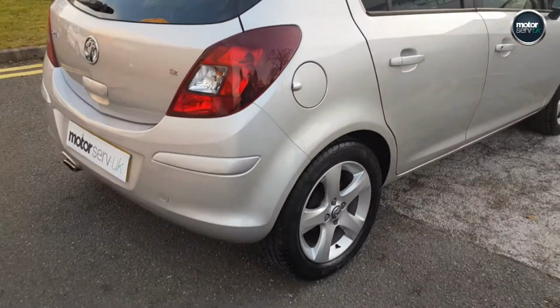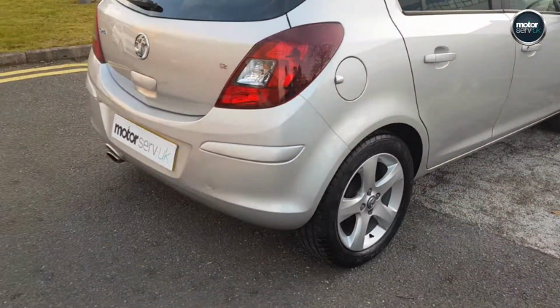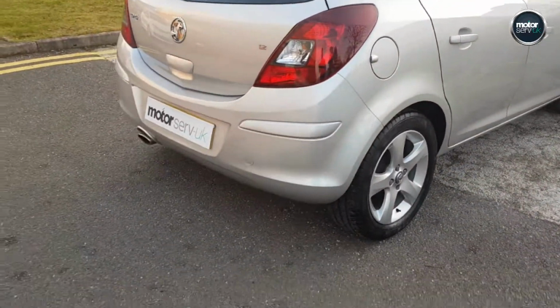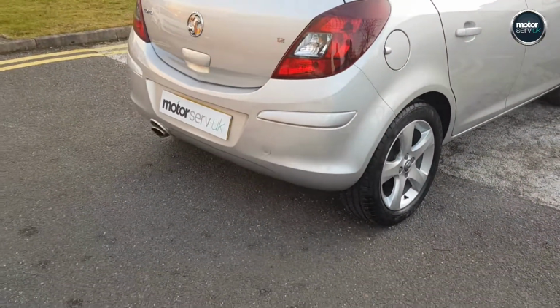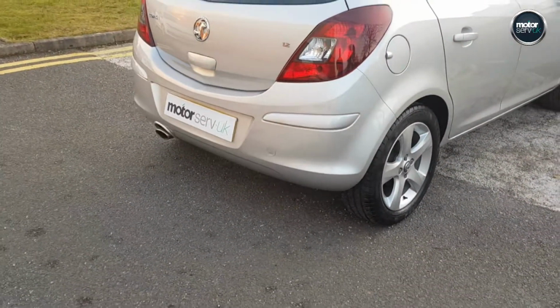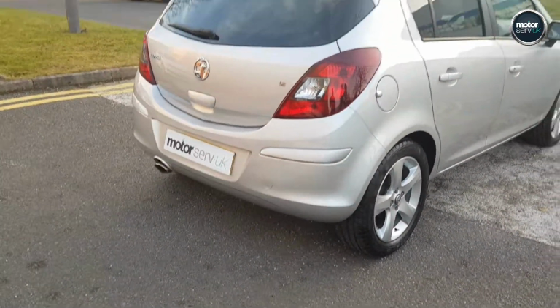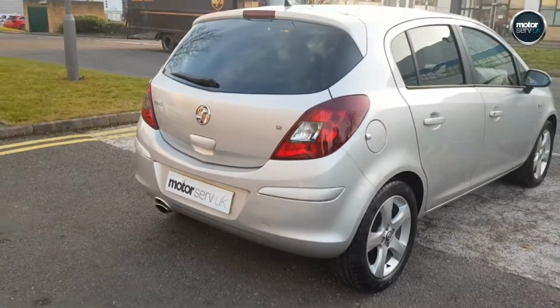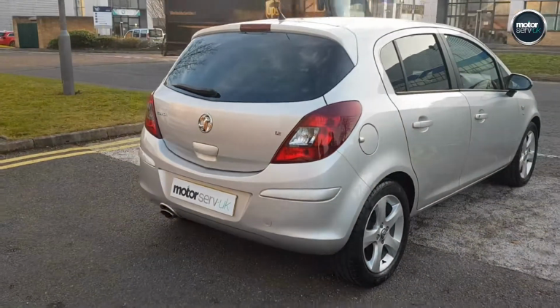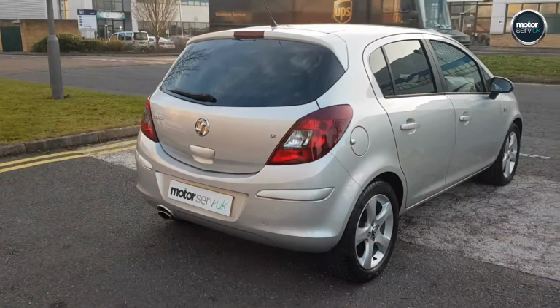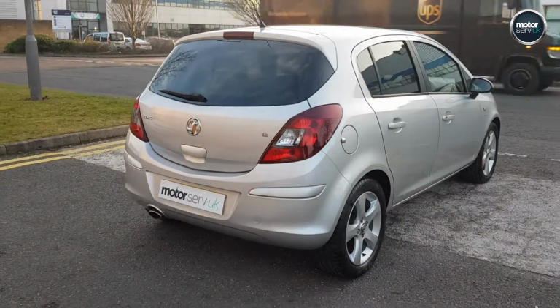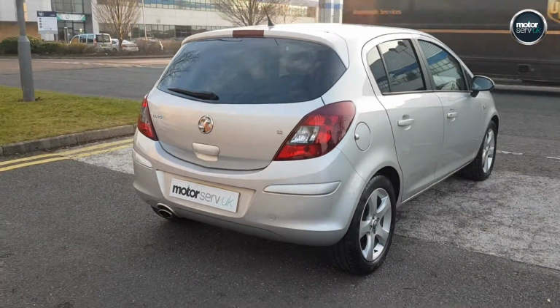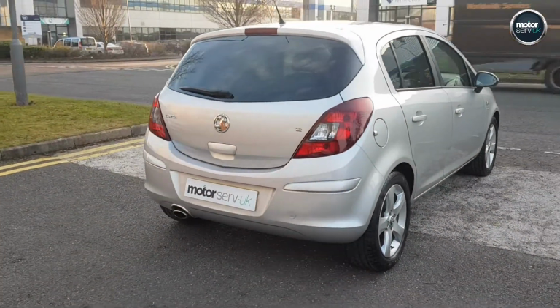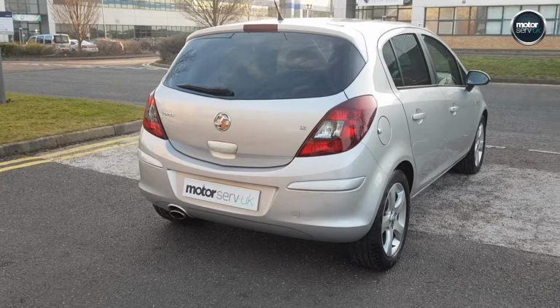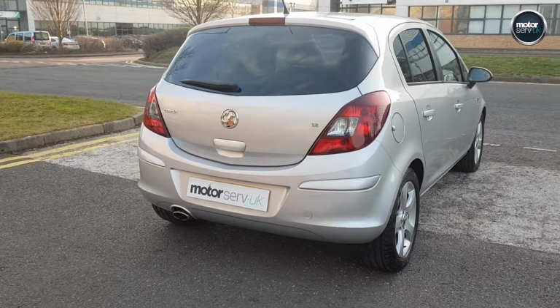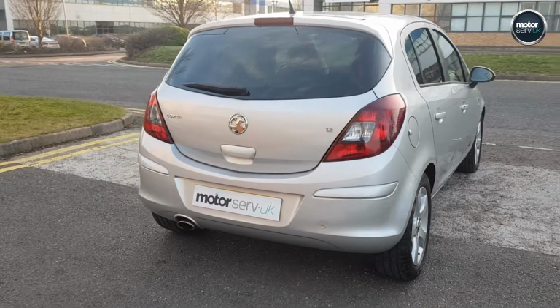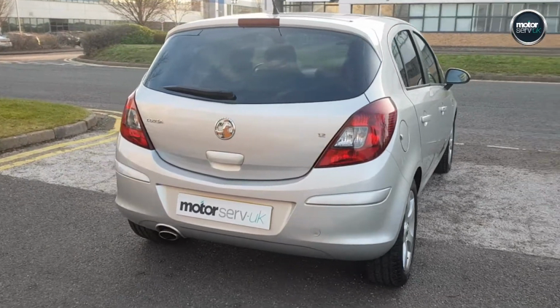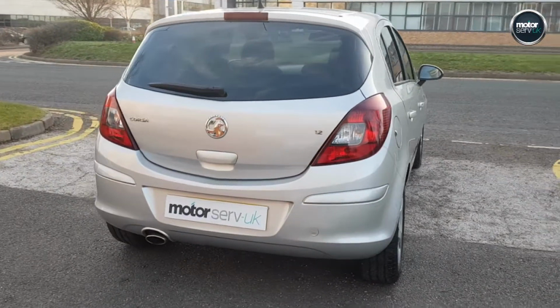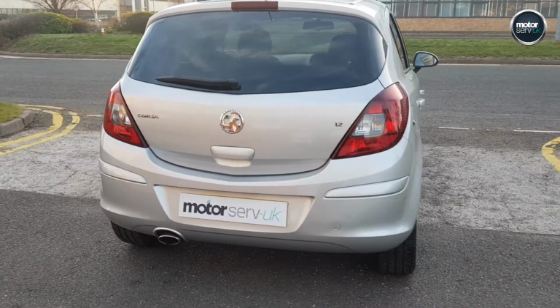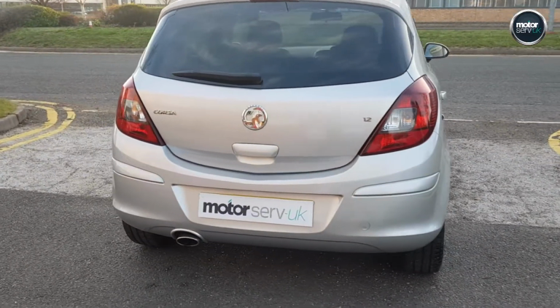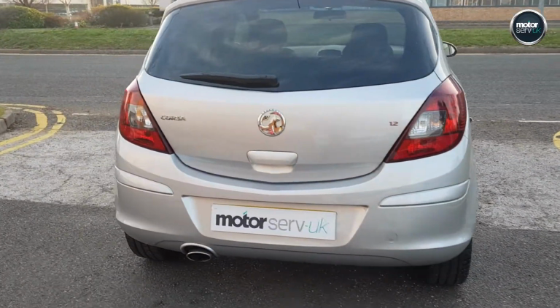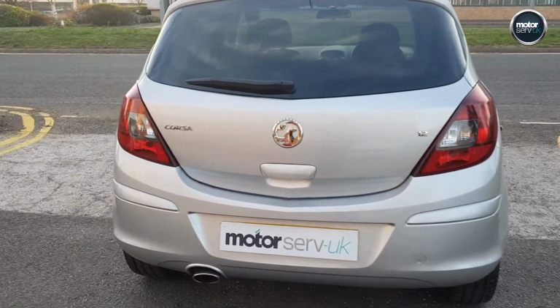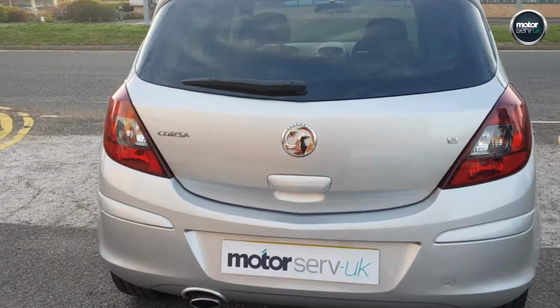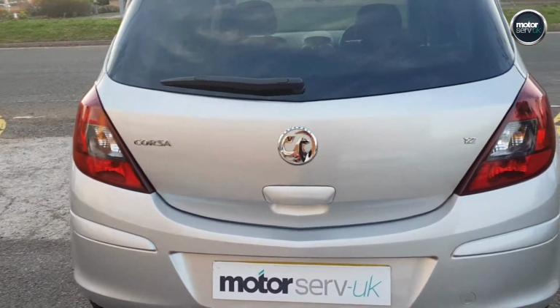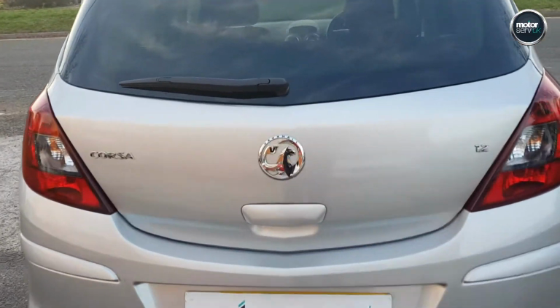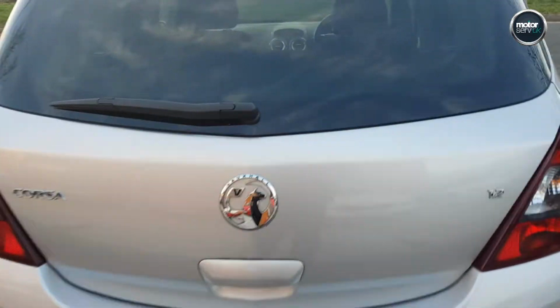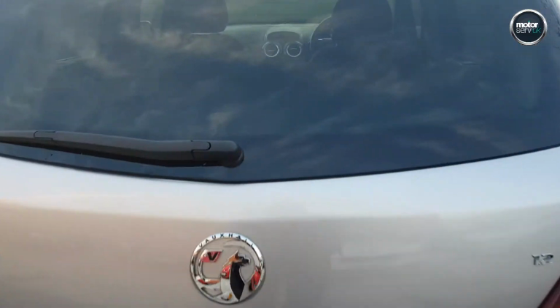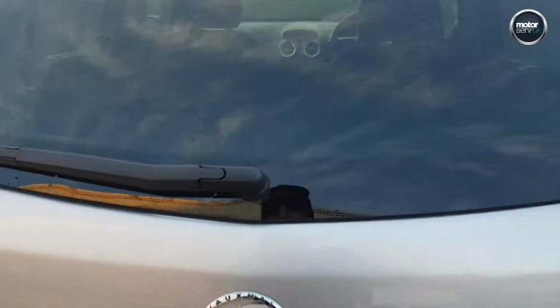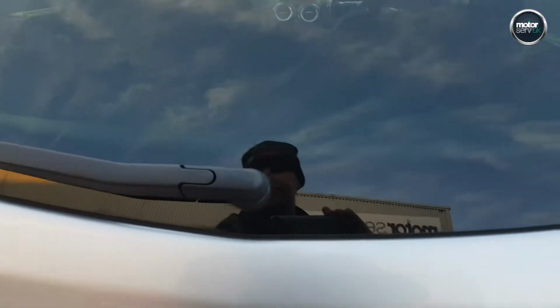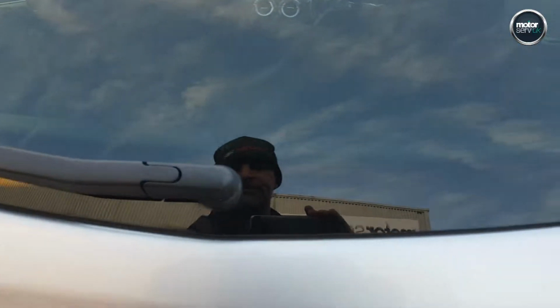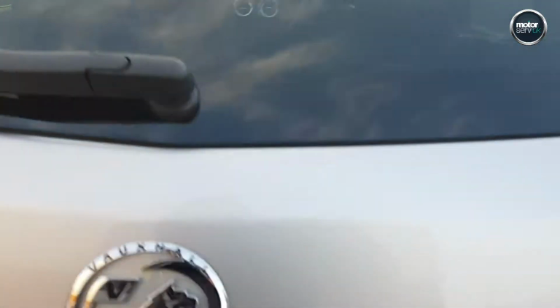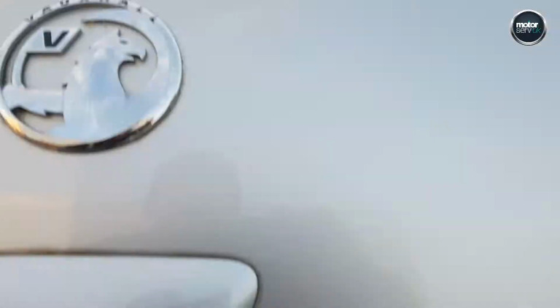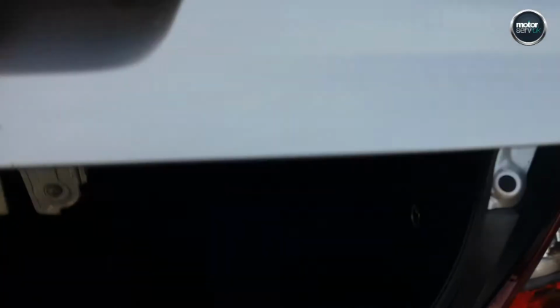This car's been fully inspected at our workshop. It comes with 6 months, all mechanical, all electrical, parts and labour warranty, so you really can buy with 100% confidence.